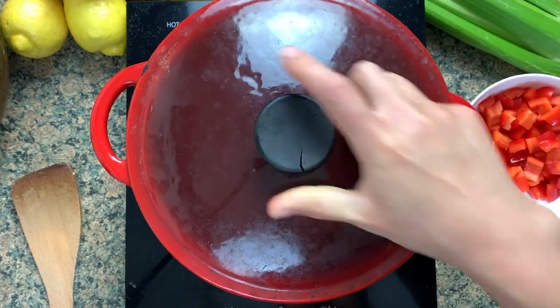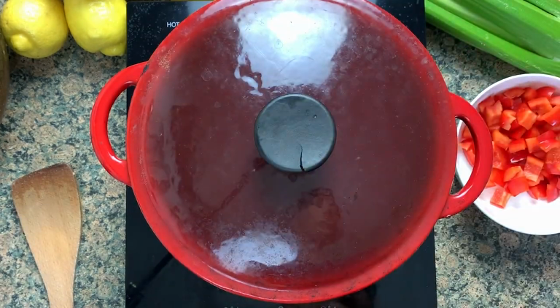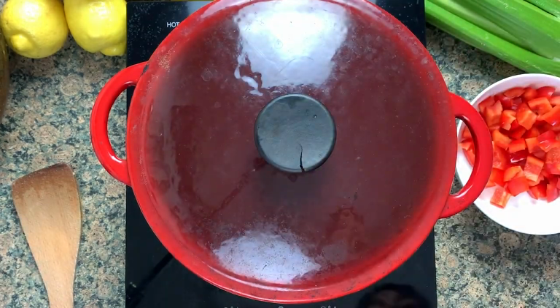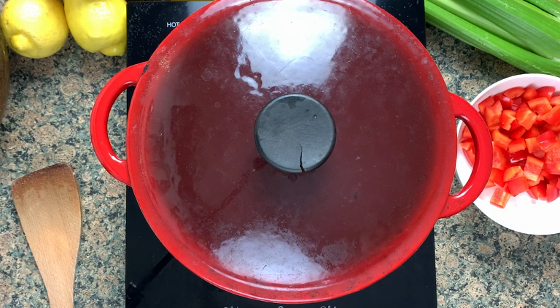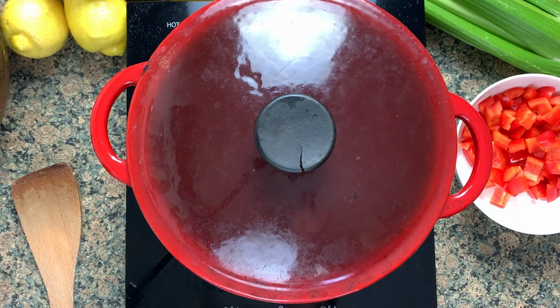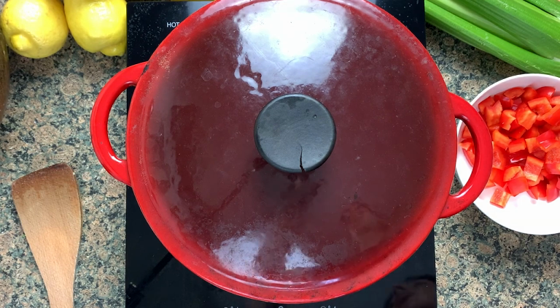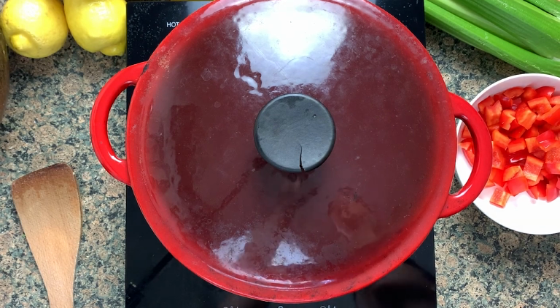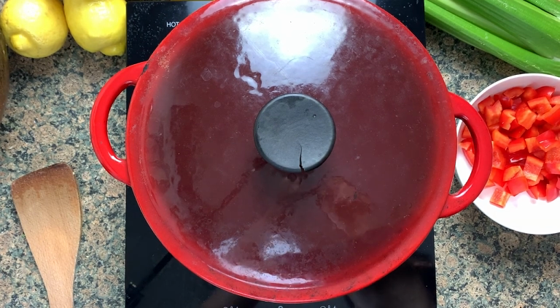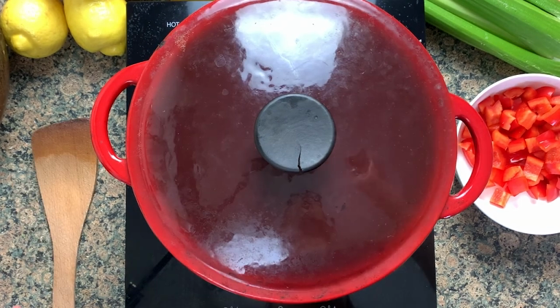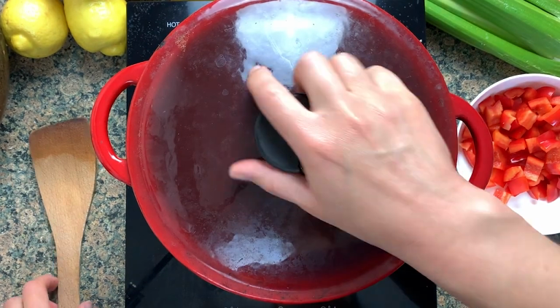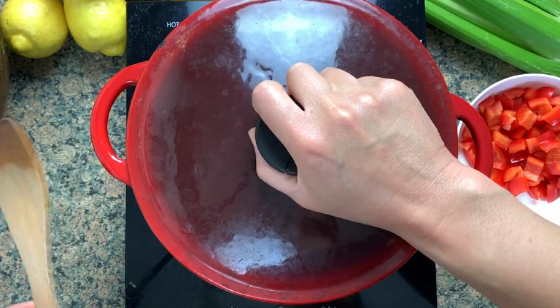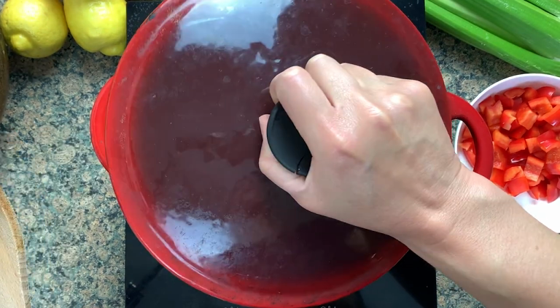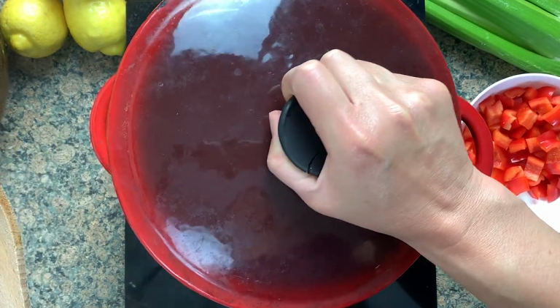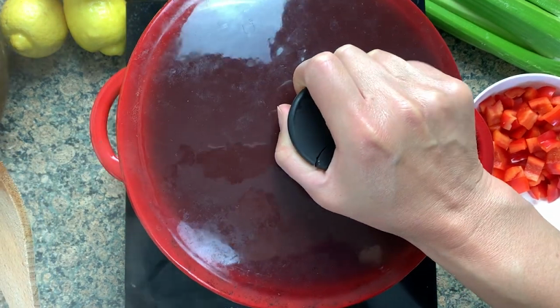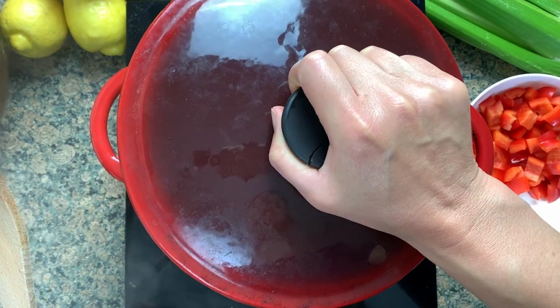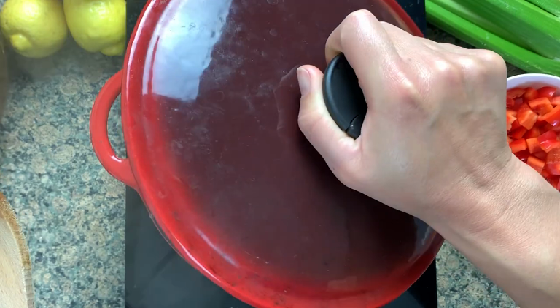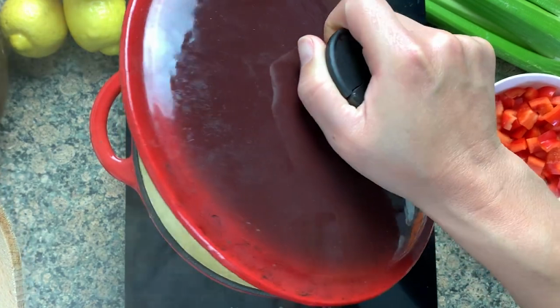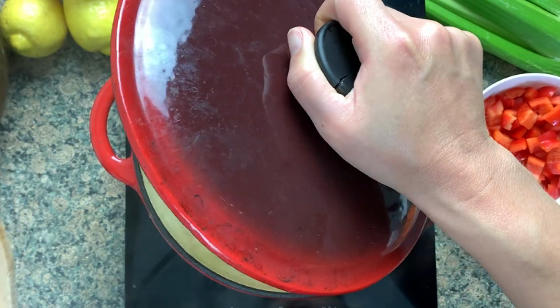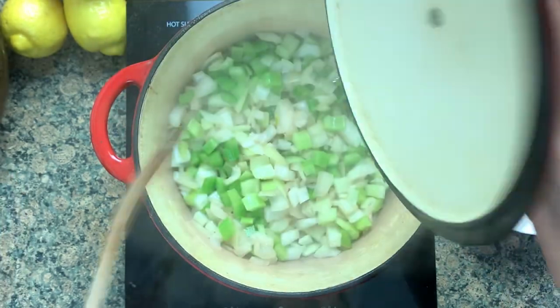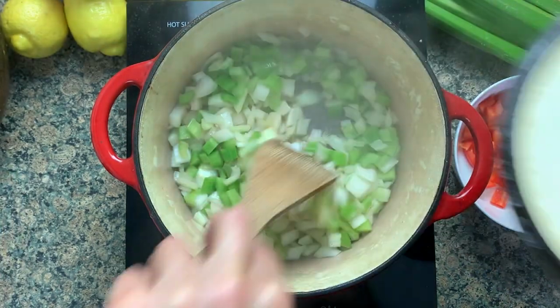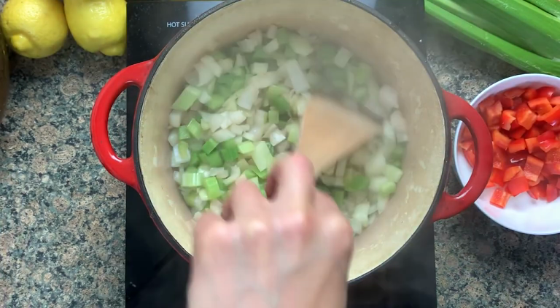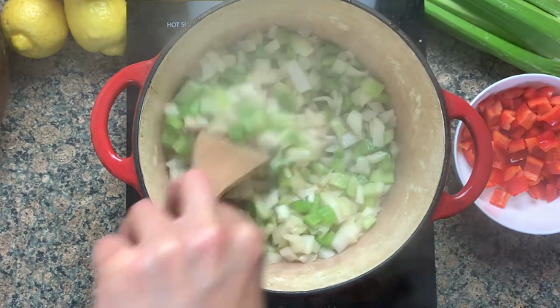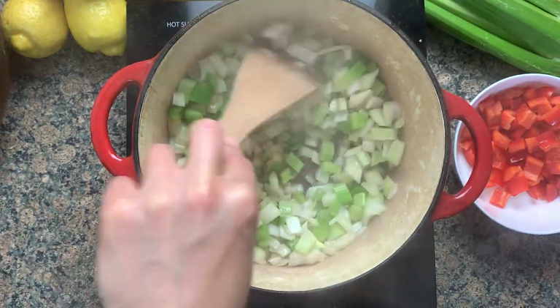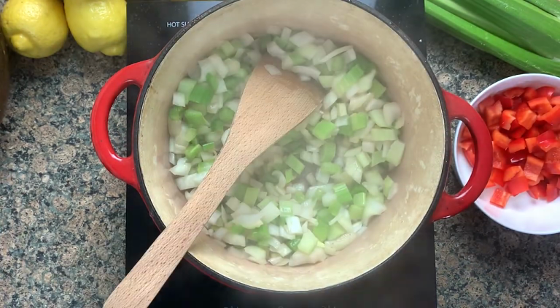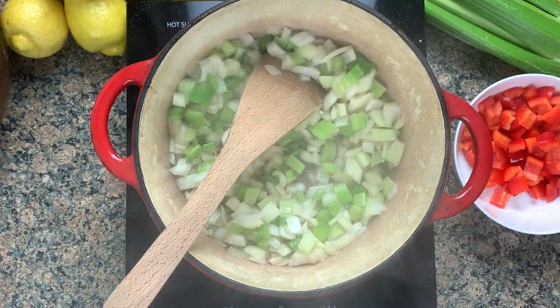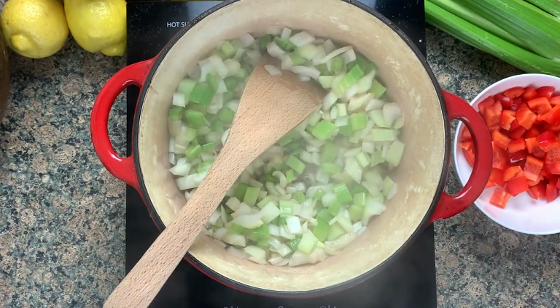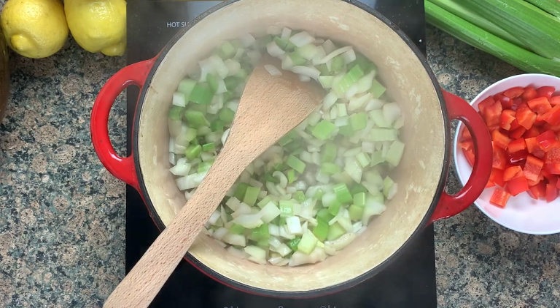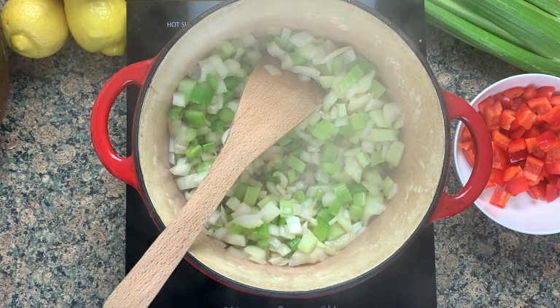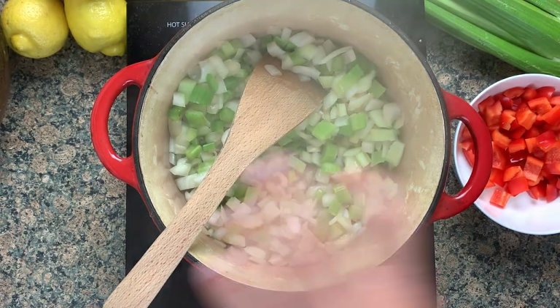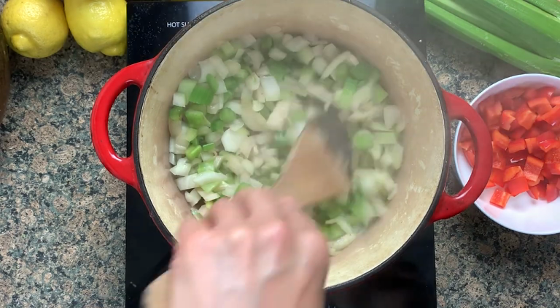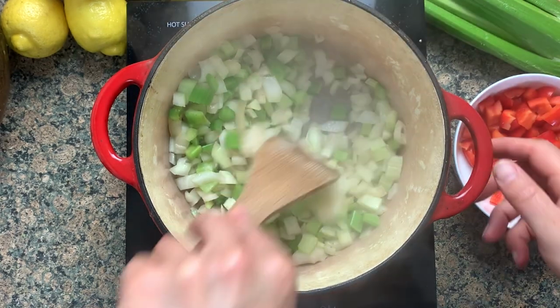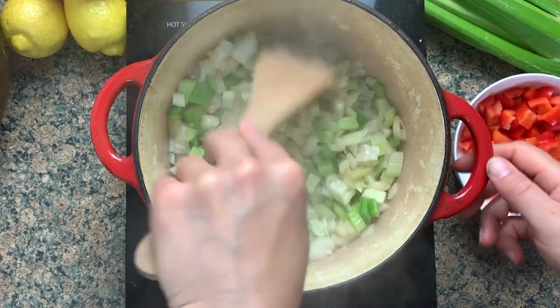Those just get tossed together and sweated down for a good five, six, seven minutes, something like that. I like to sweat with the lid on because it just speeds things up a little bit. And then once those are slightly softened, we're going to go in with the next round of ingredients.